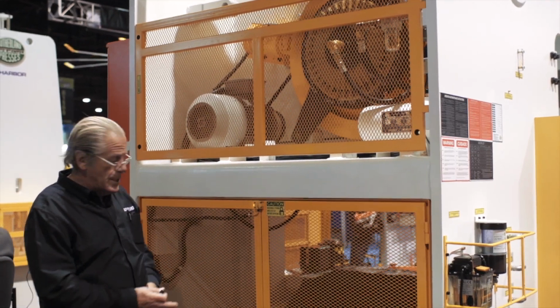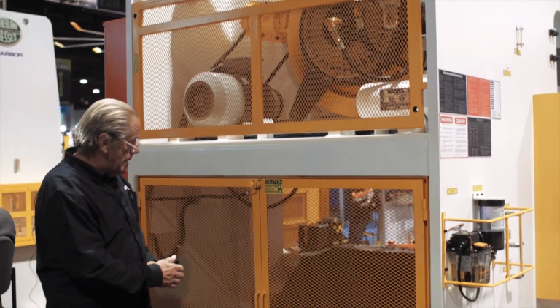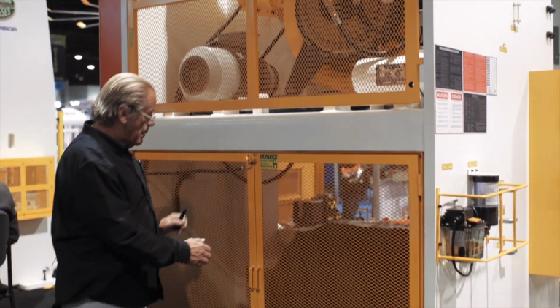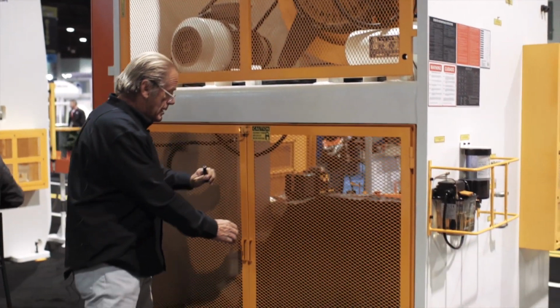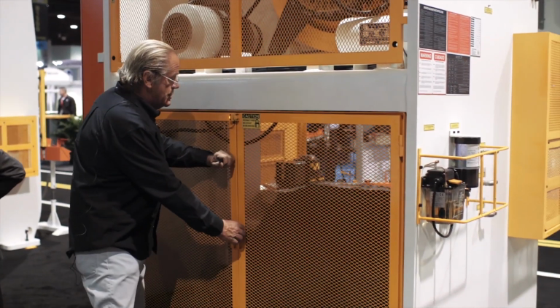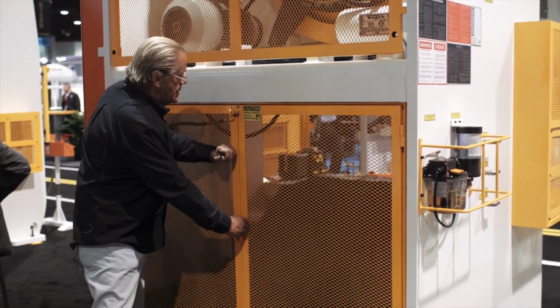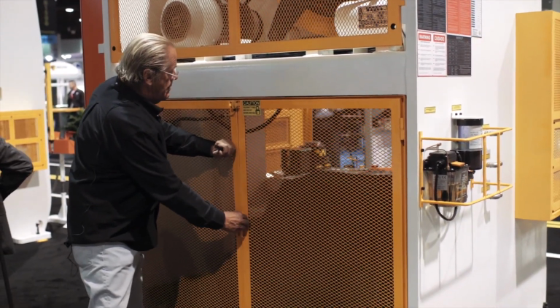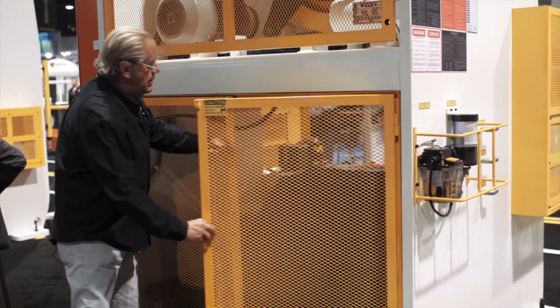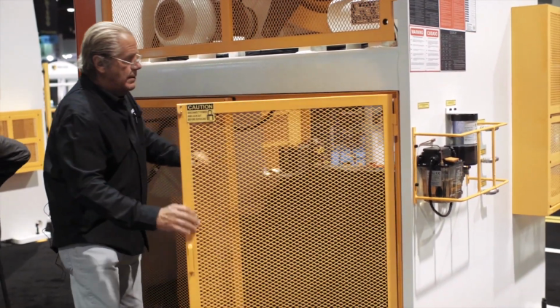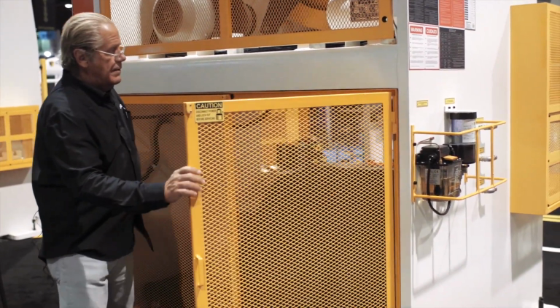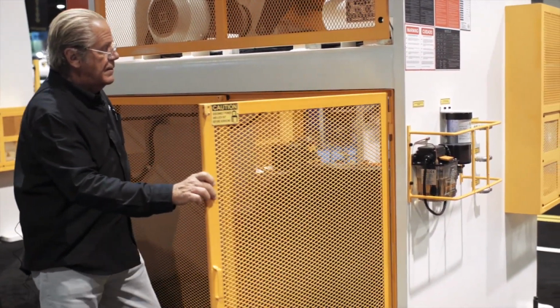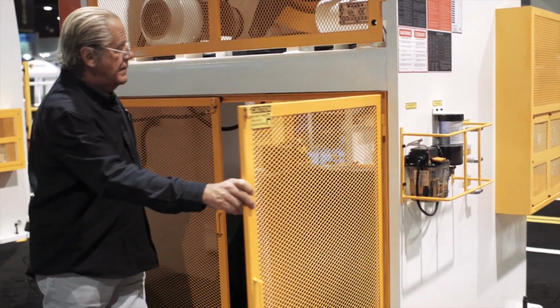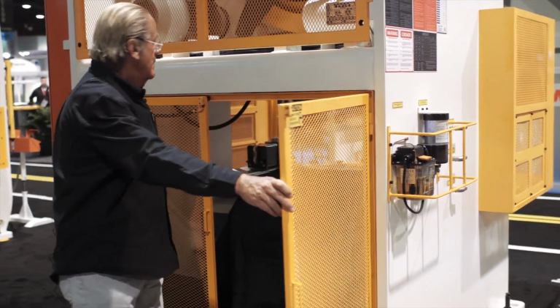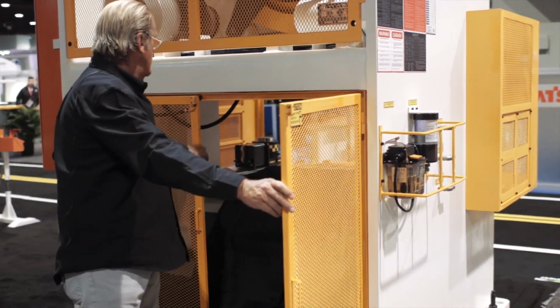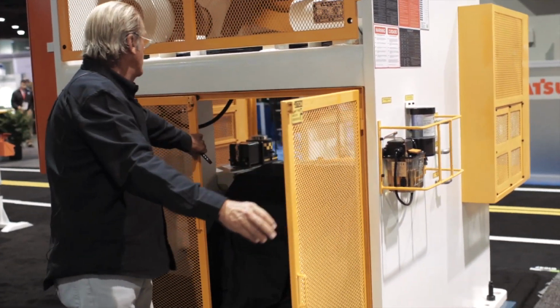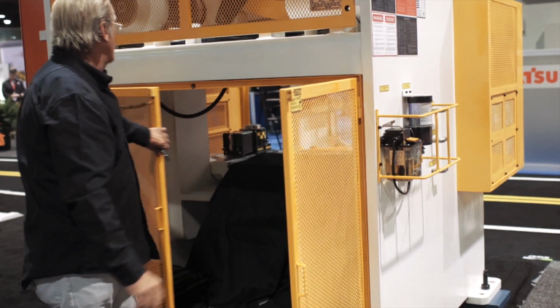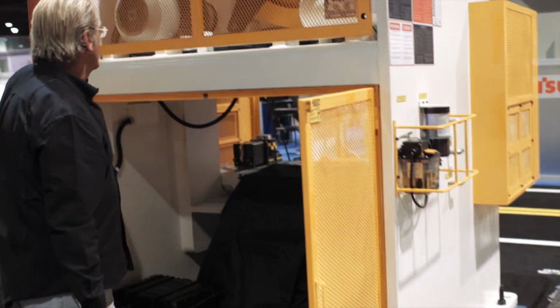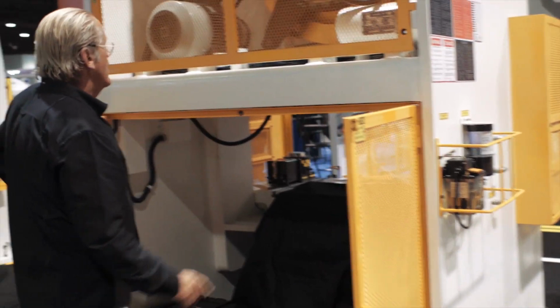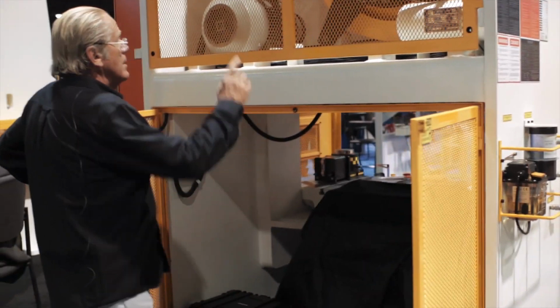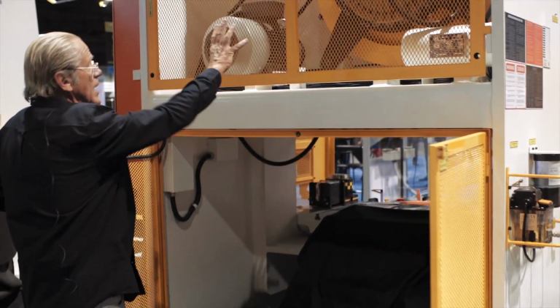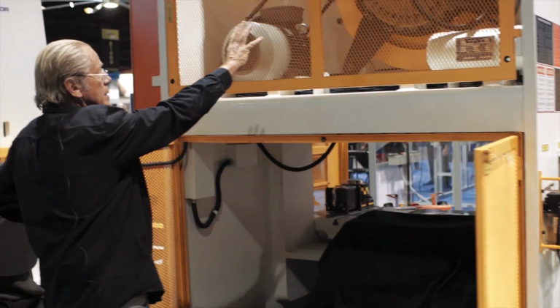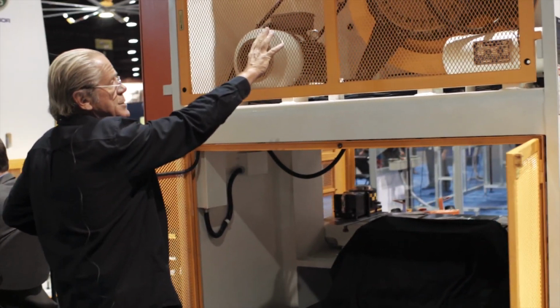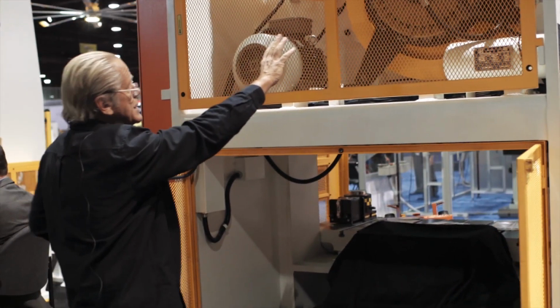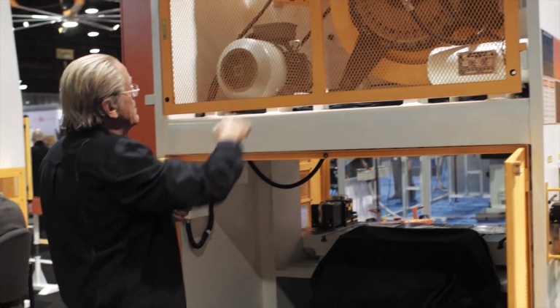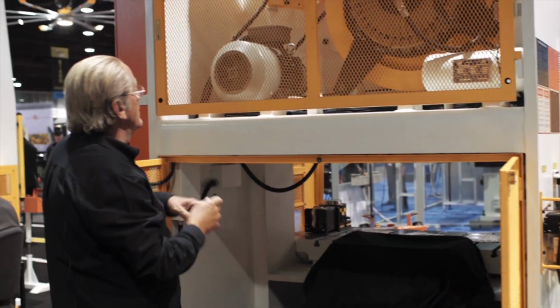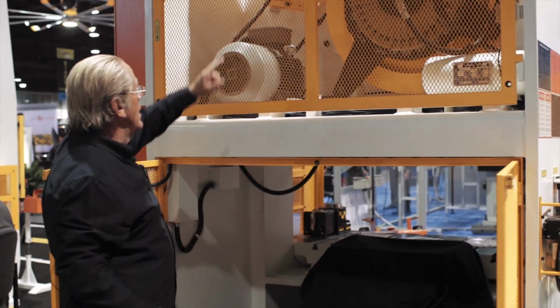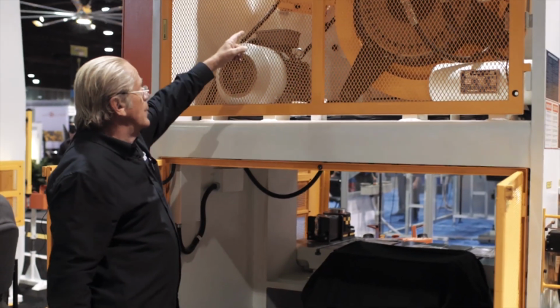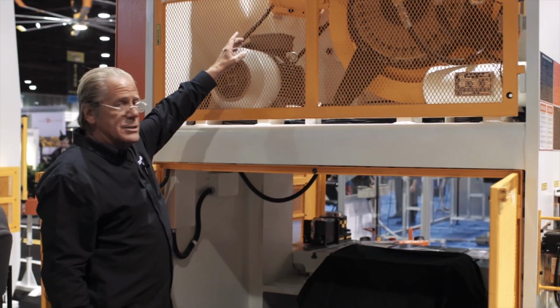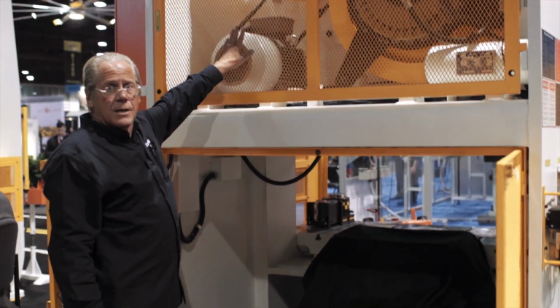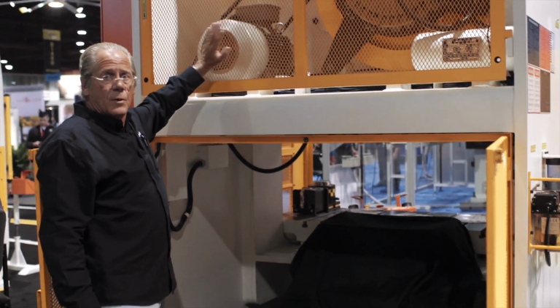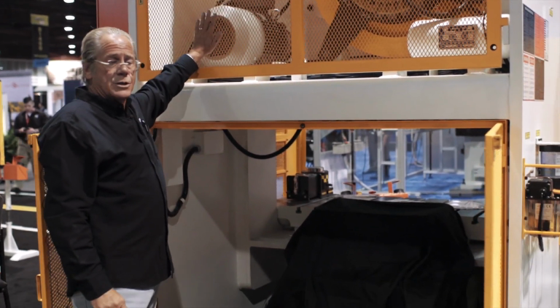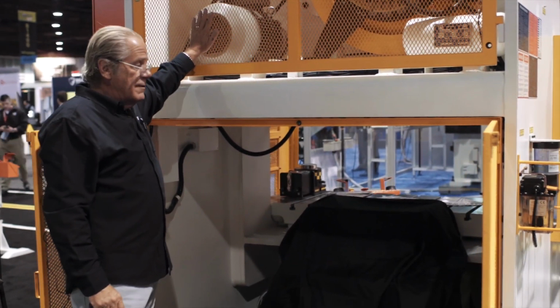So with that I will demonstrate. Flywheel comes to a stop, flywheel brake is on, motor is off.